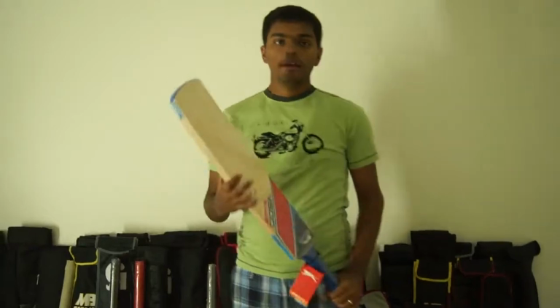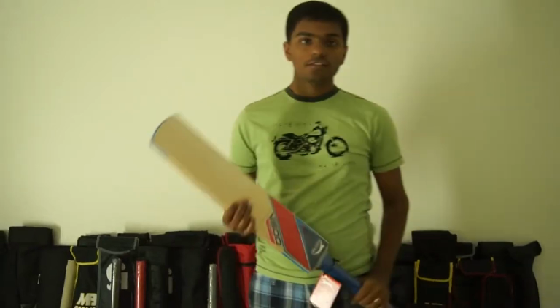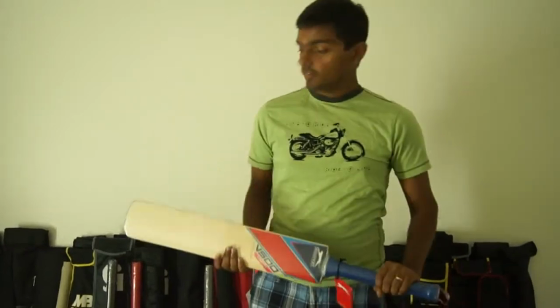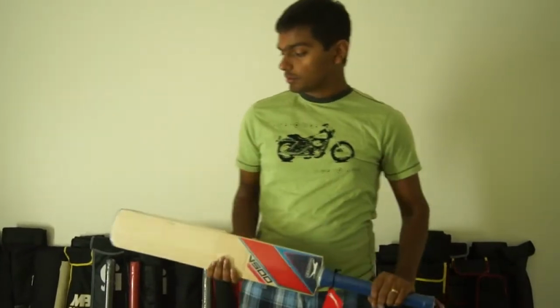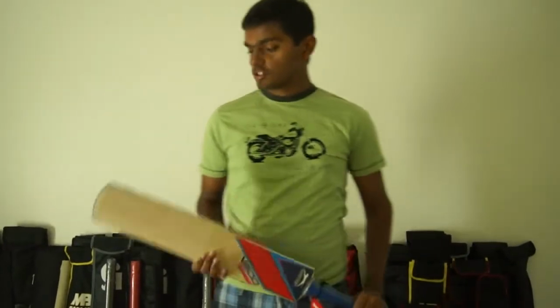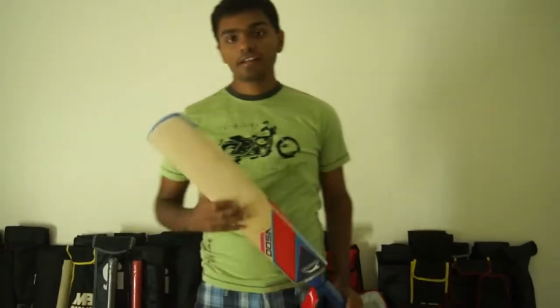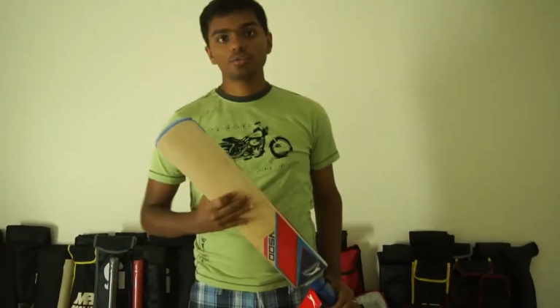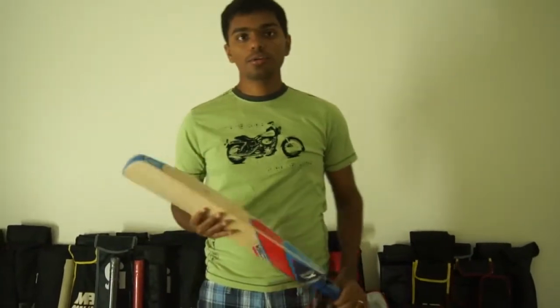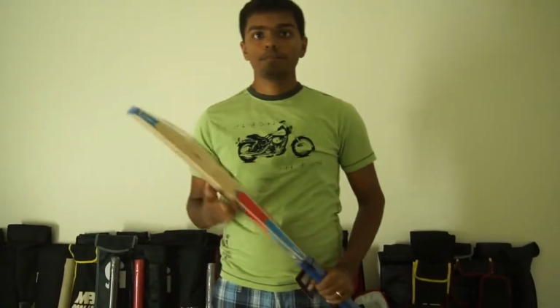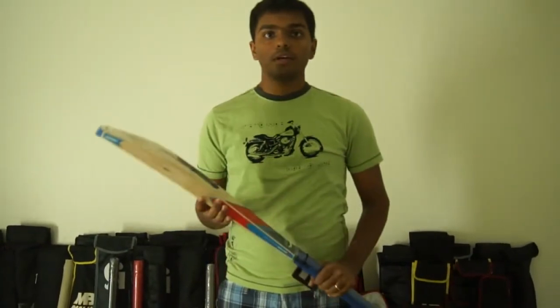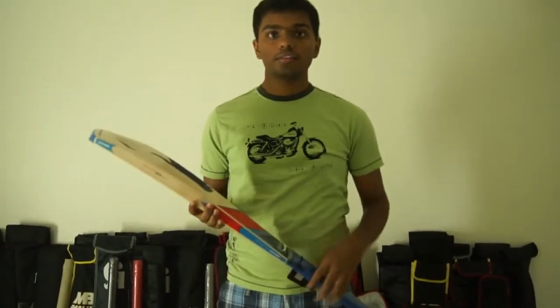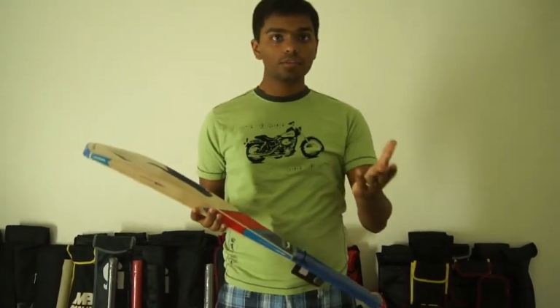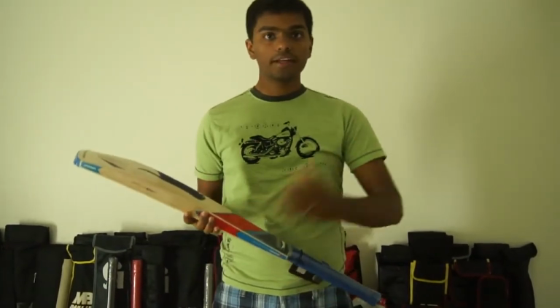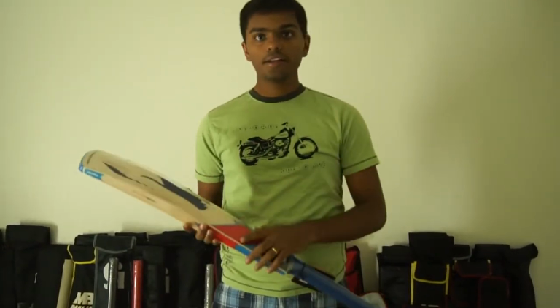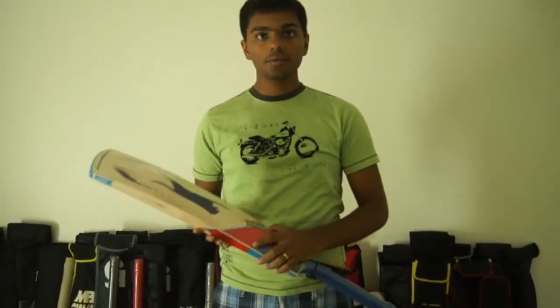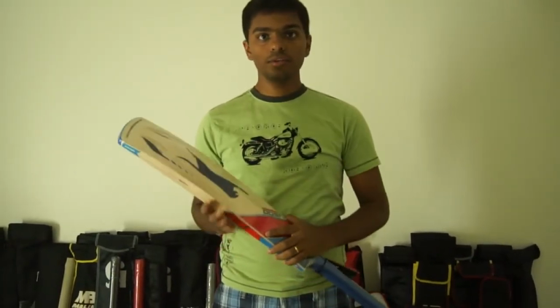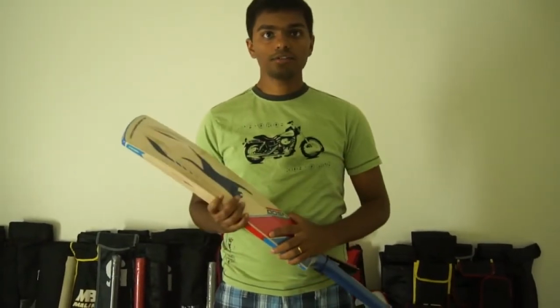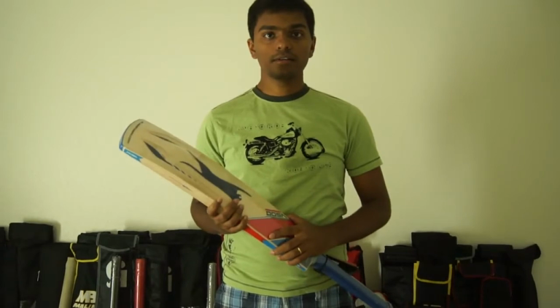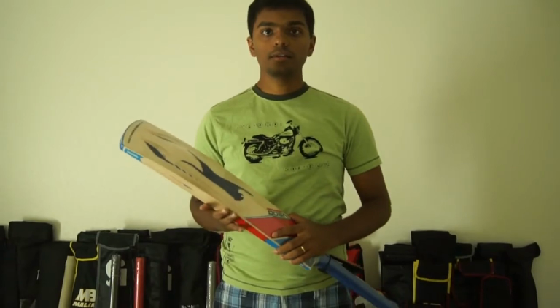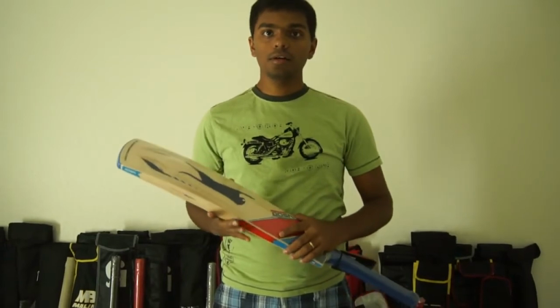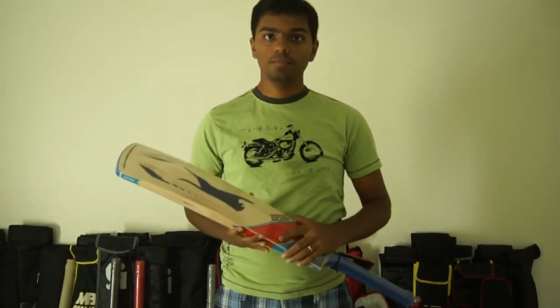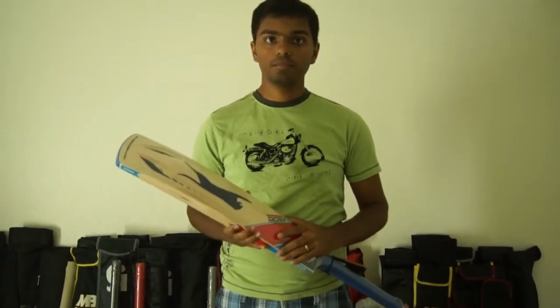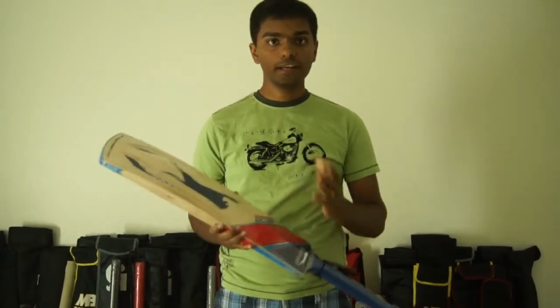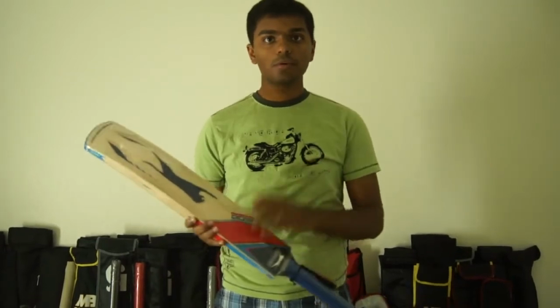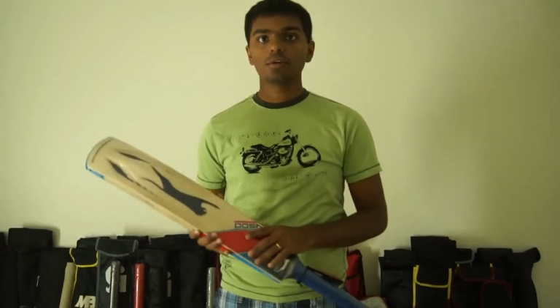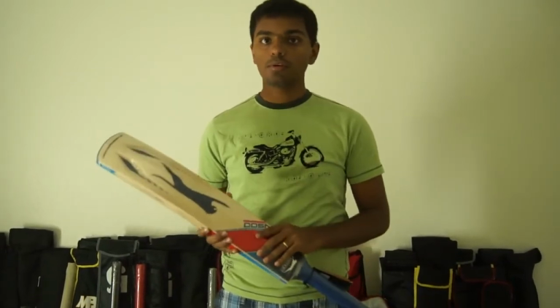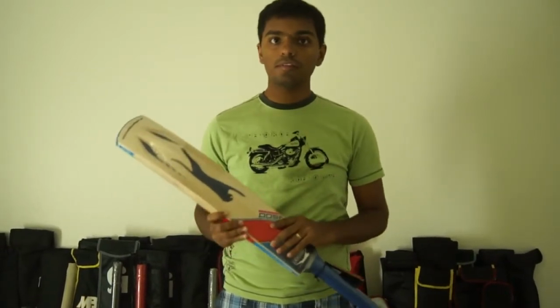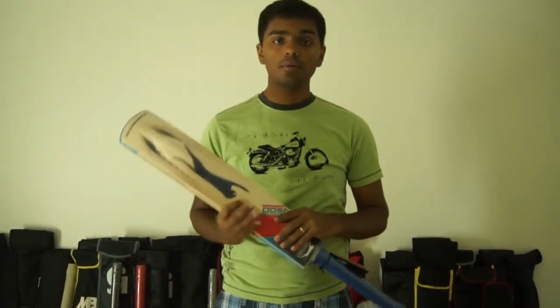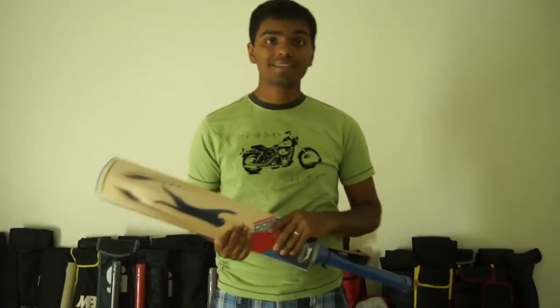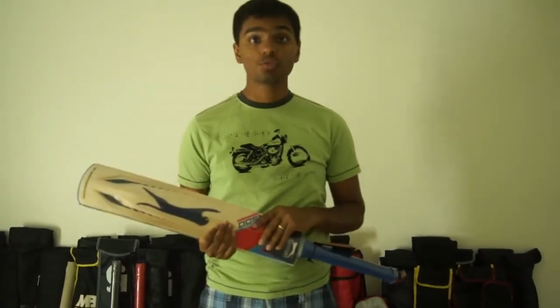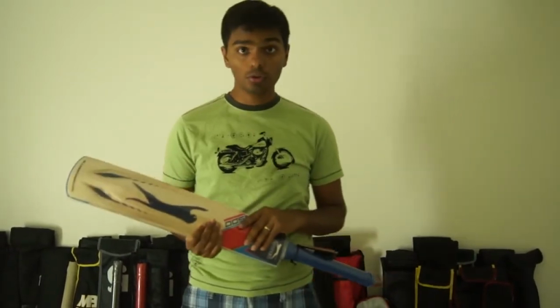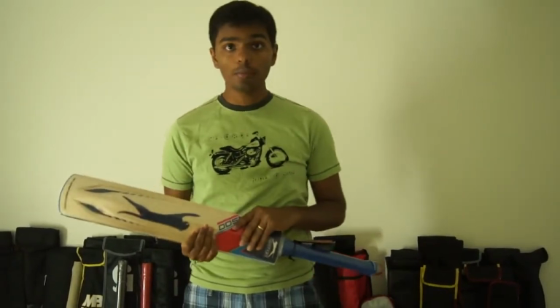Hey guys, welcome to Channel Crickstore, an exclusive cricket gear reviews channel dedicated for products available on crickstore.com.